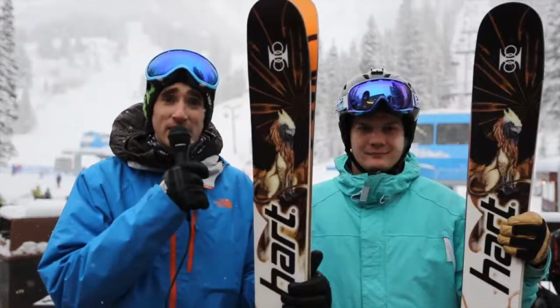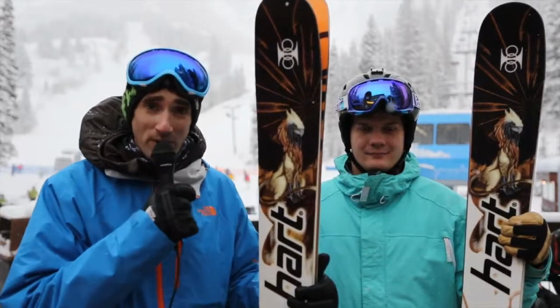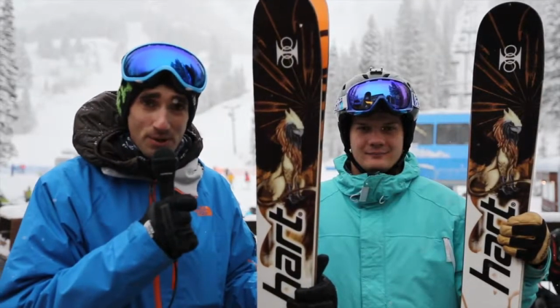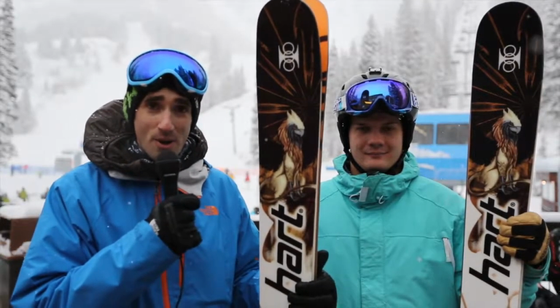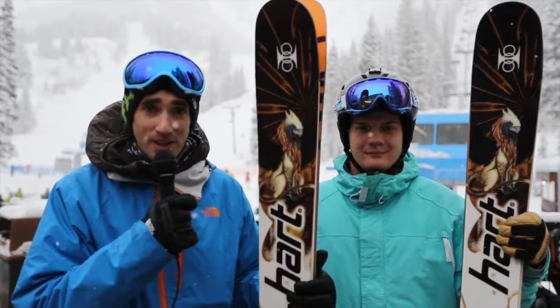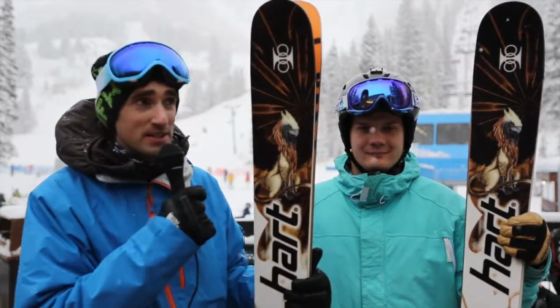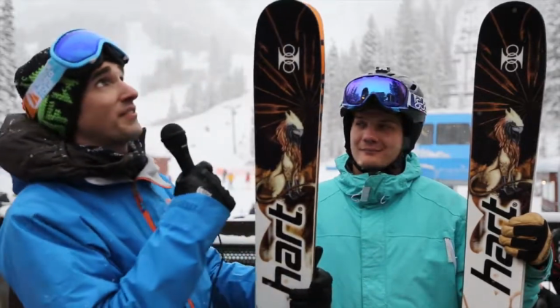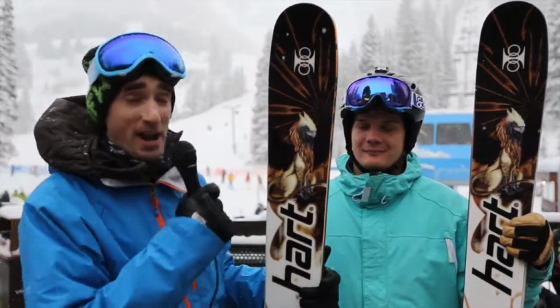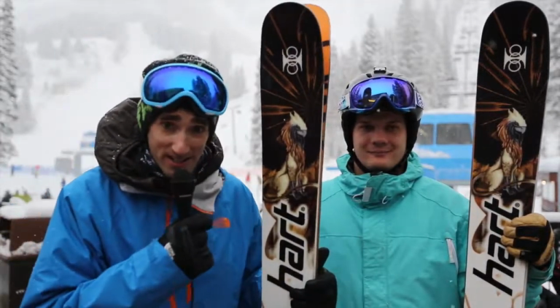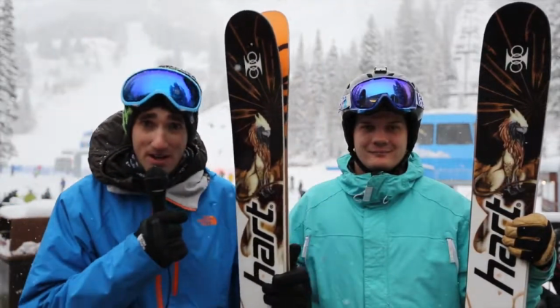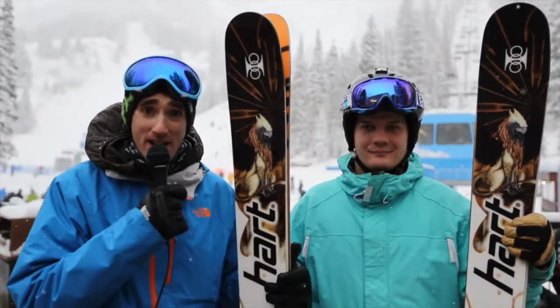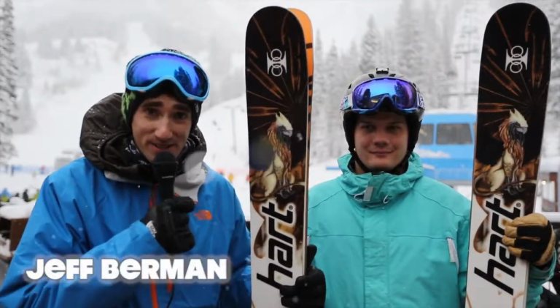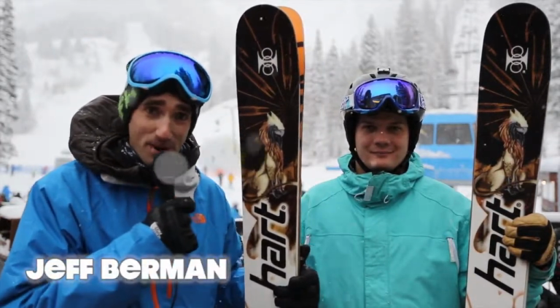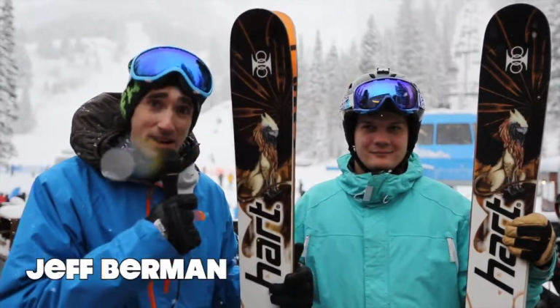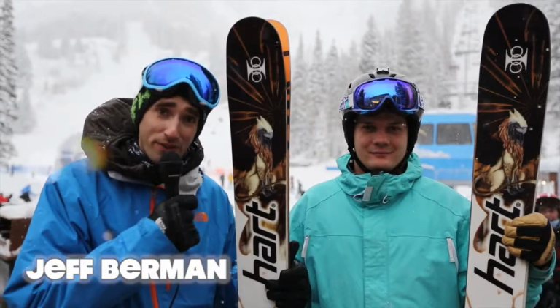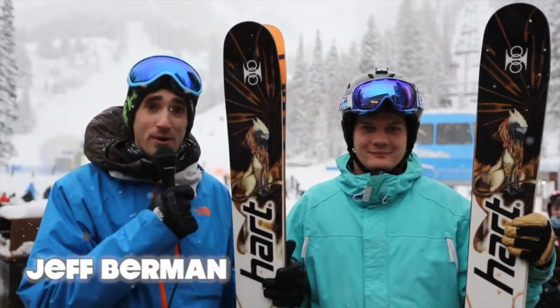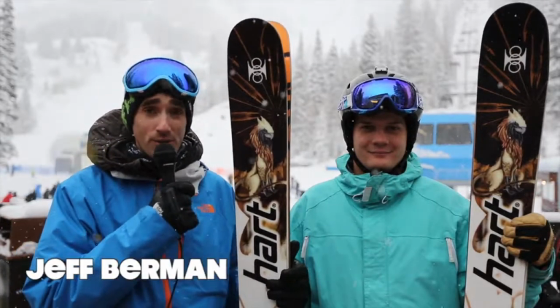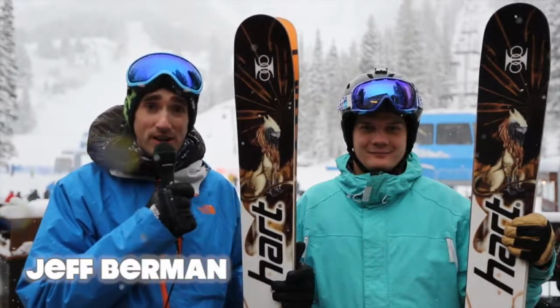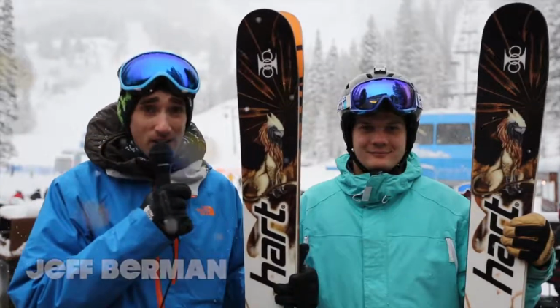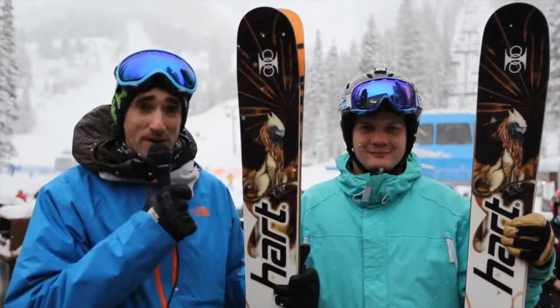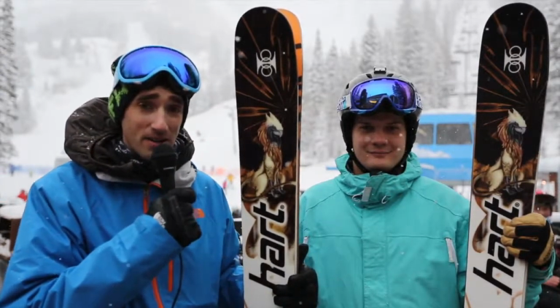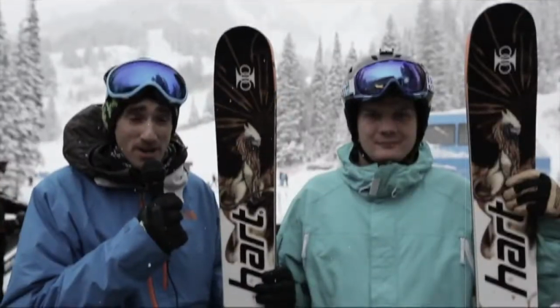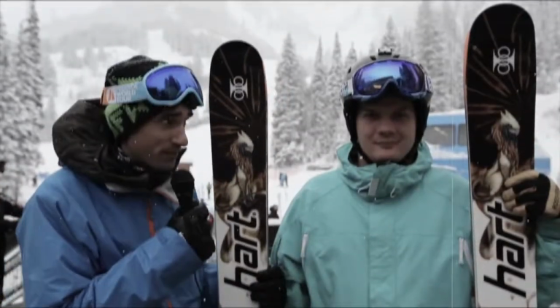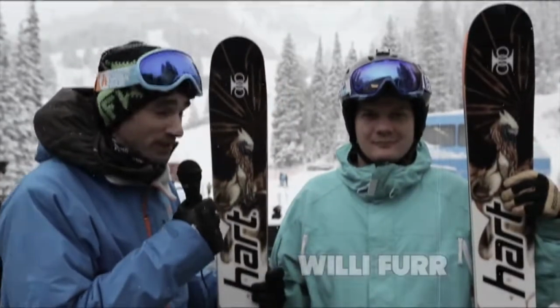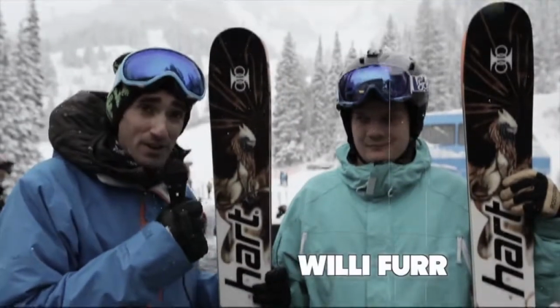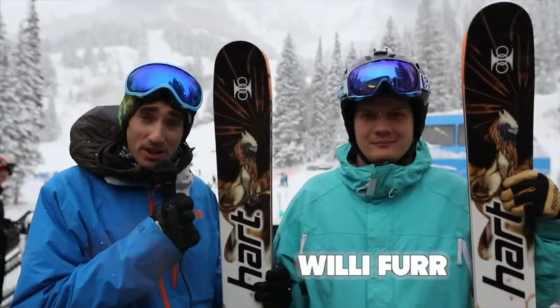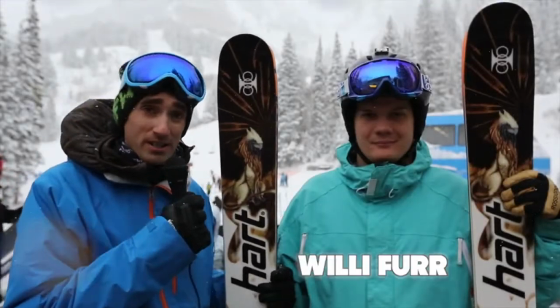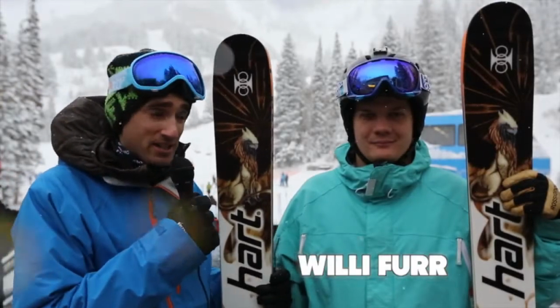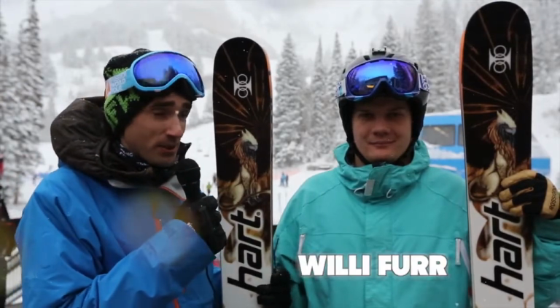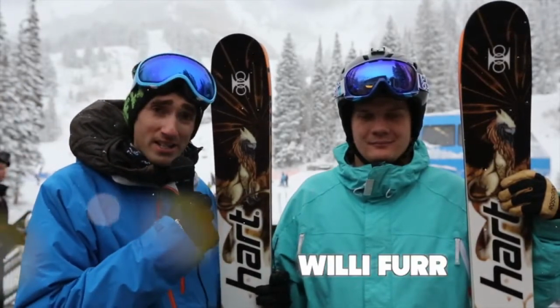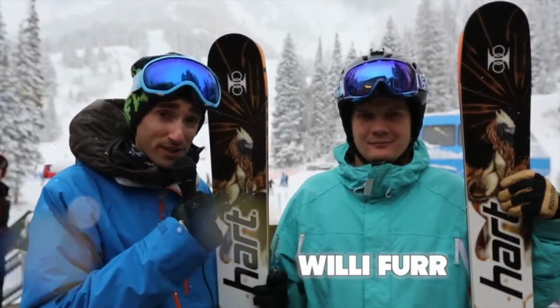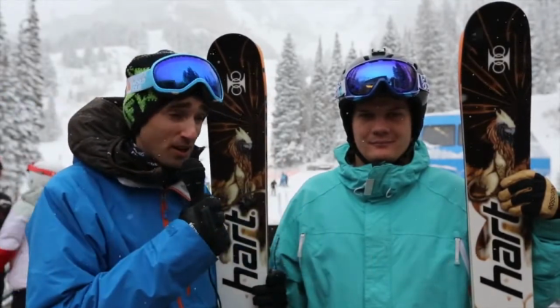Hello and welcome to Snowbird Utah on this magnificent powder day today. My name is Jeff Berman. I work for the Freeride World Tour as well as a Hart Ski Ambassador. I'm here with my good friend Willie Furr, who is also a Hart Ski Ambassador as well as a Wasatch Freestyle Coach.